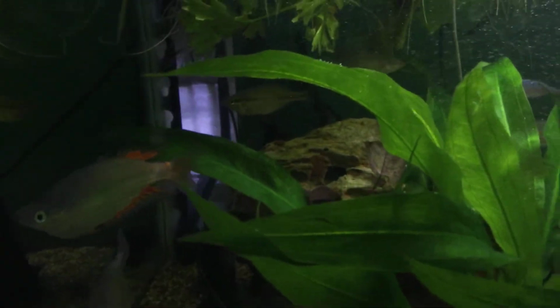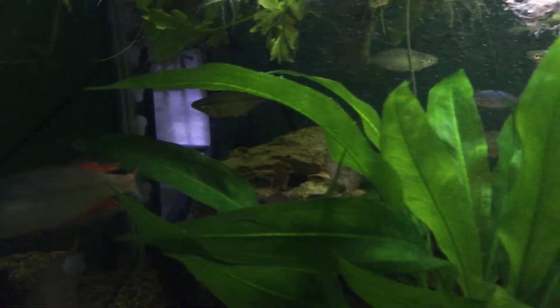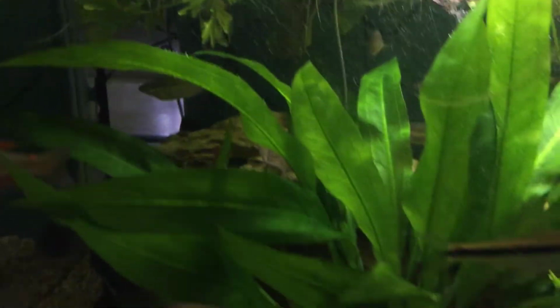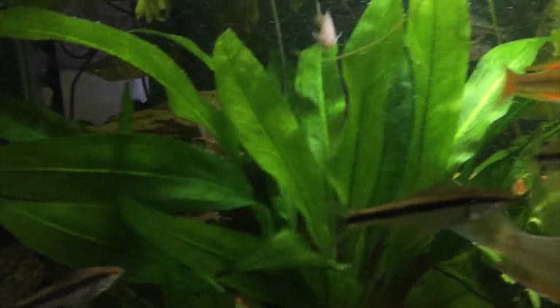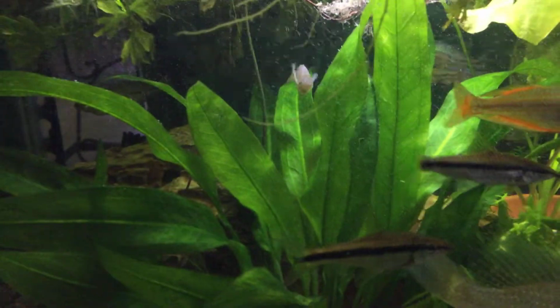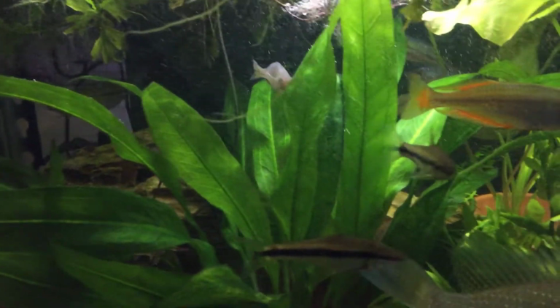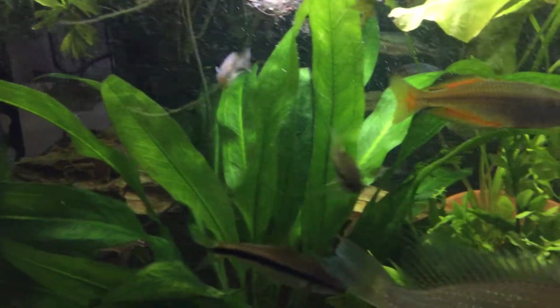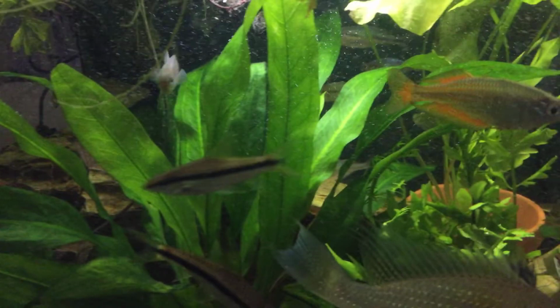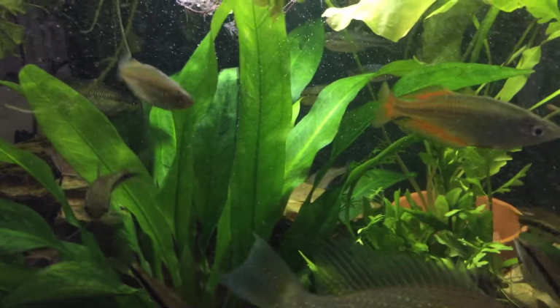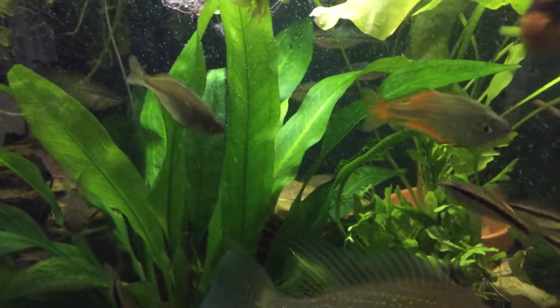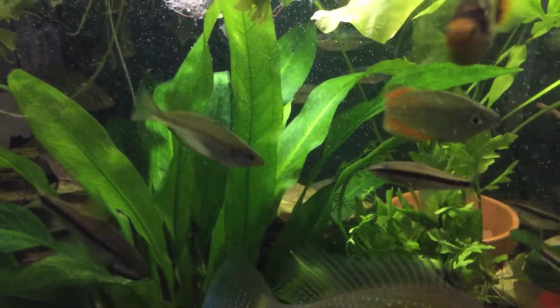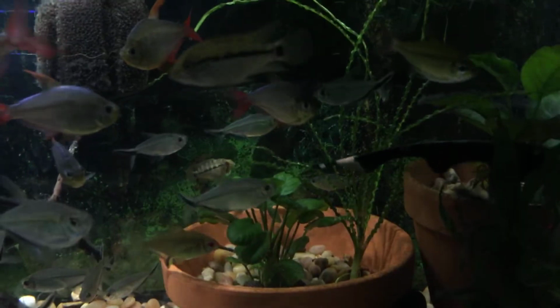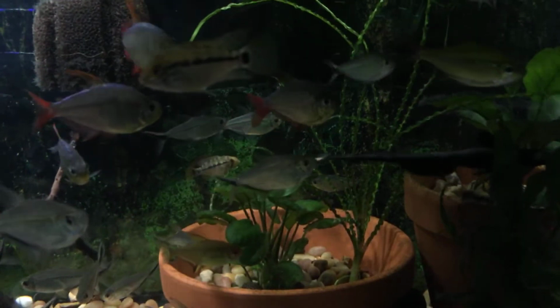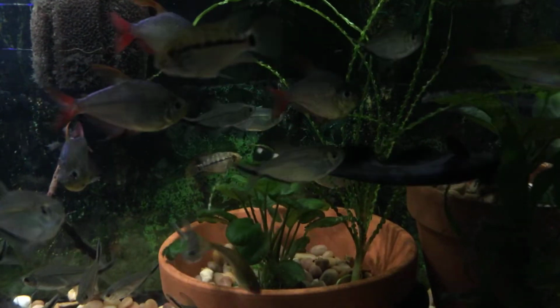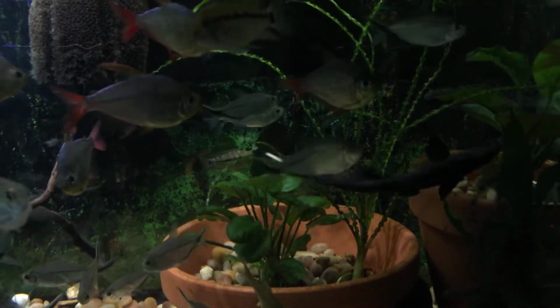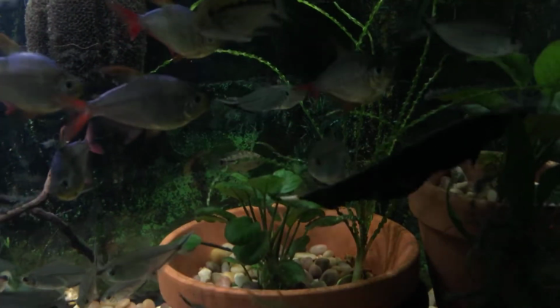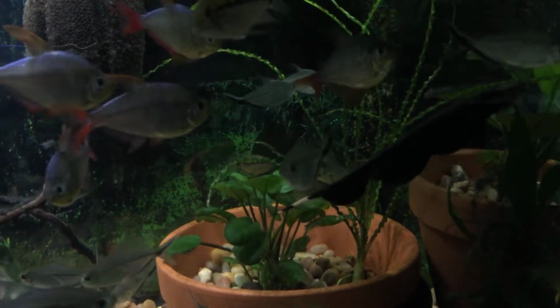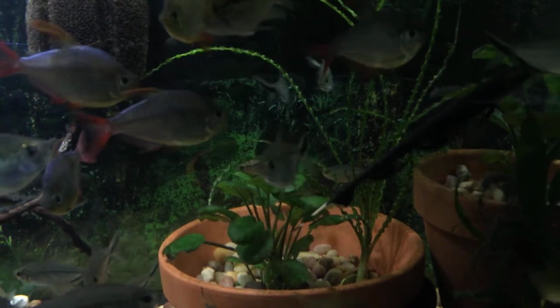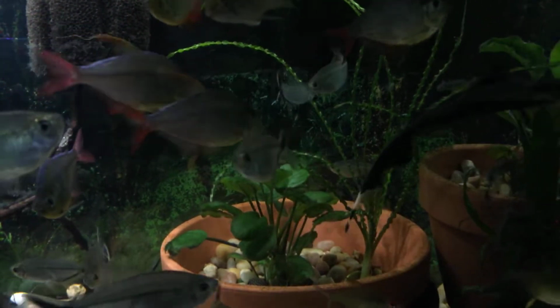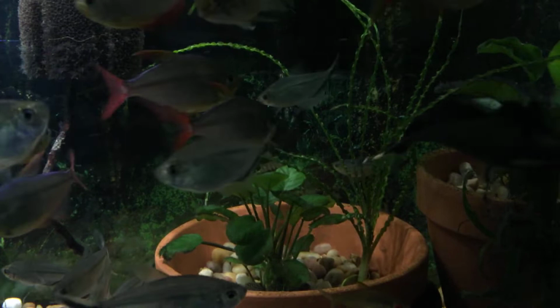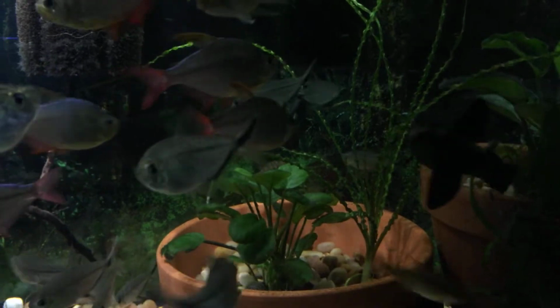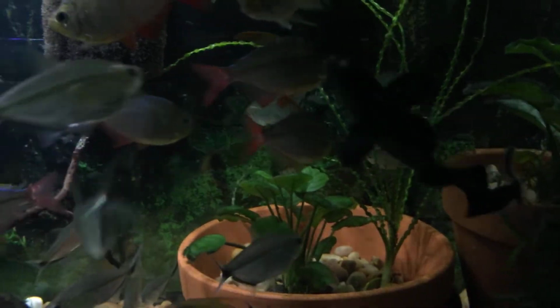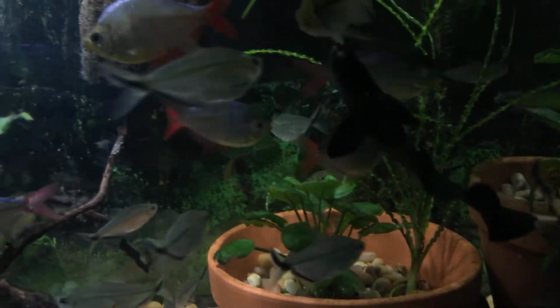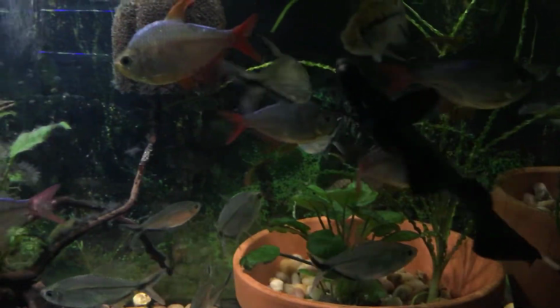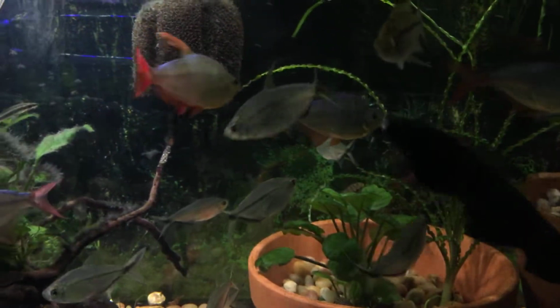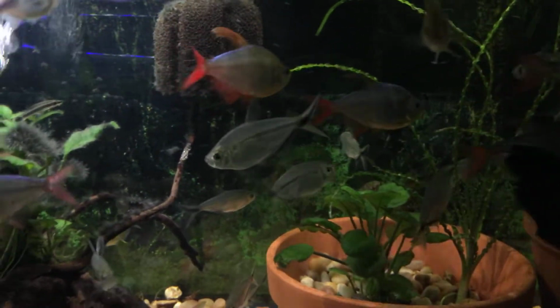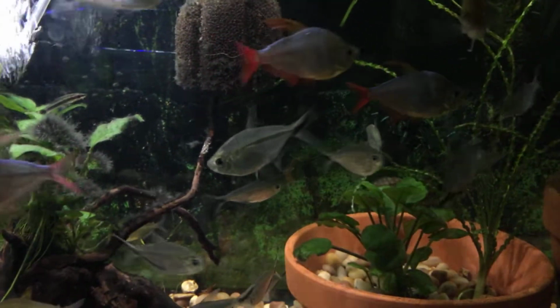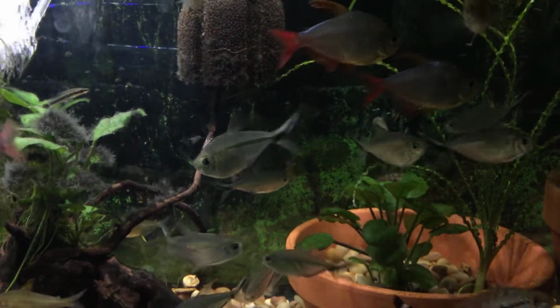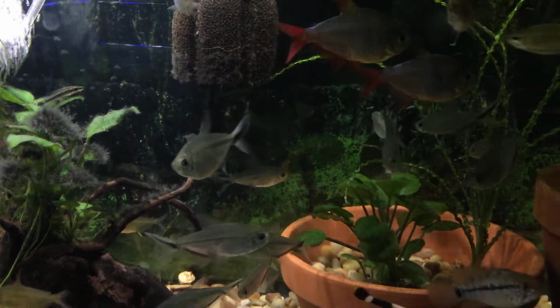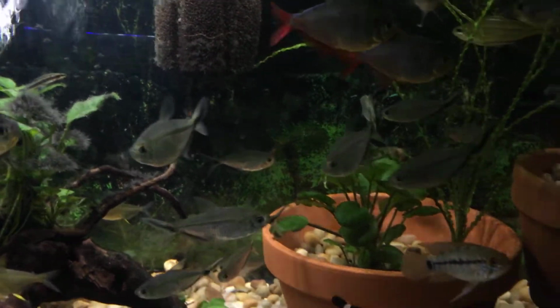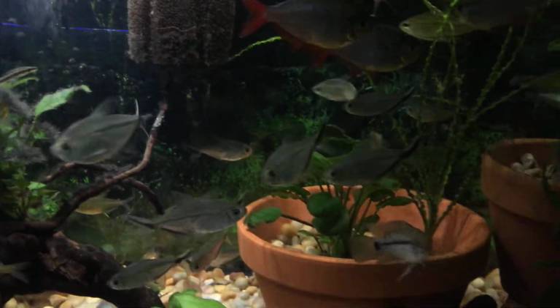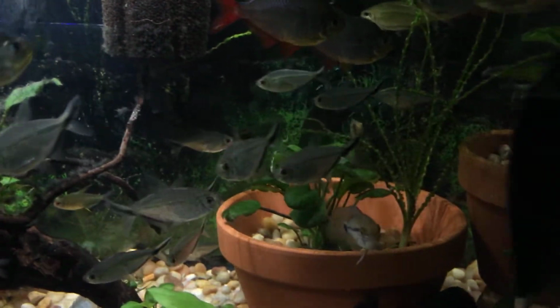So there we have it. Plants and more plants.